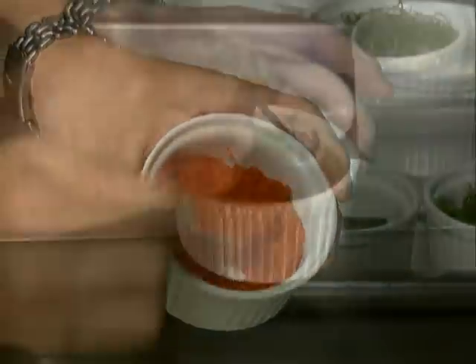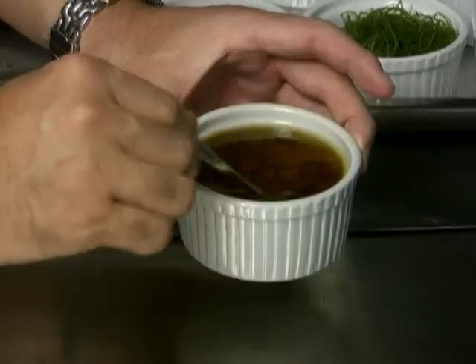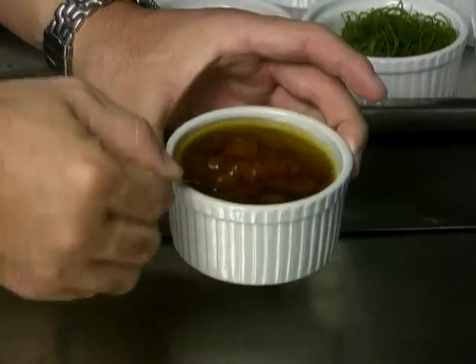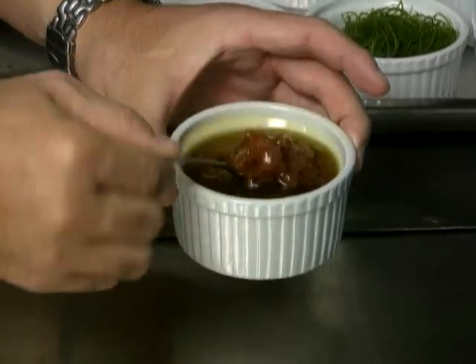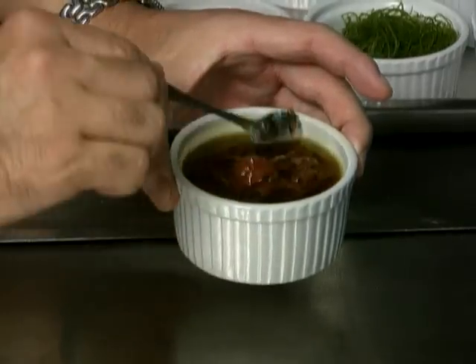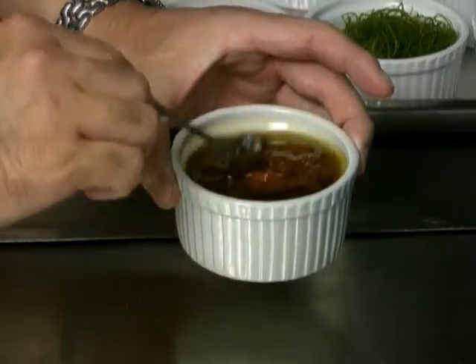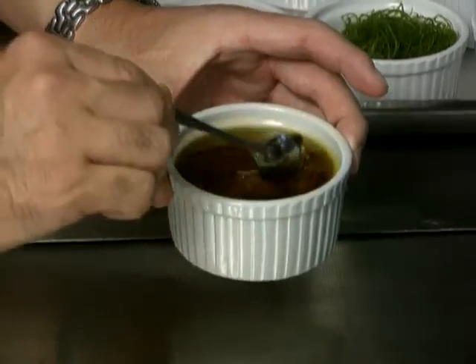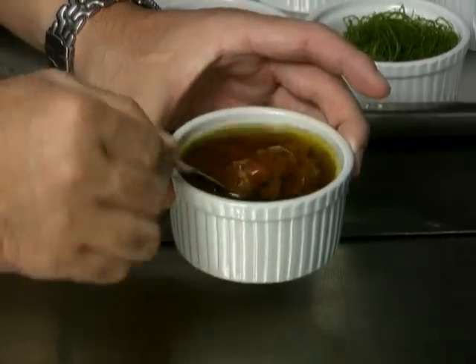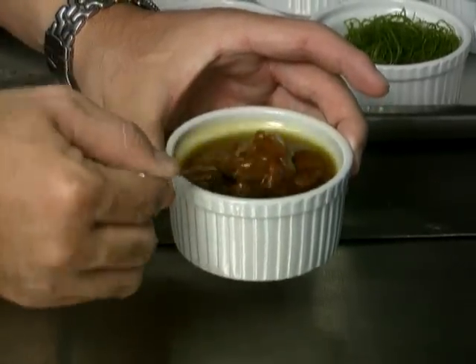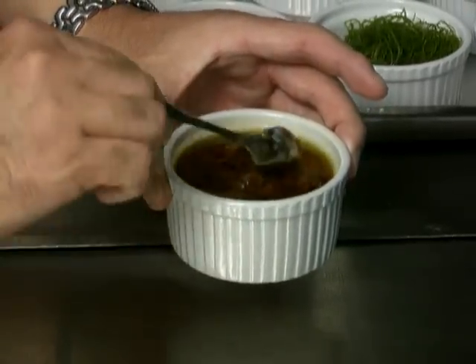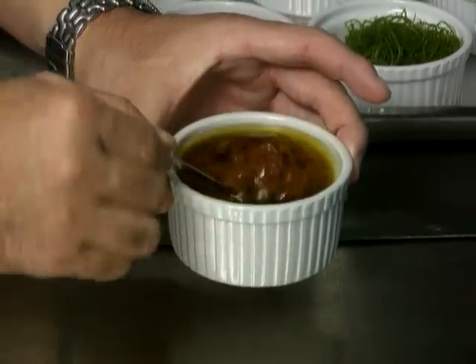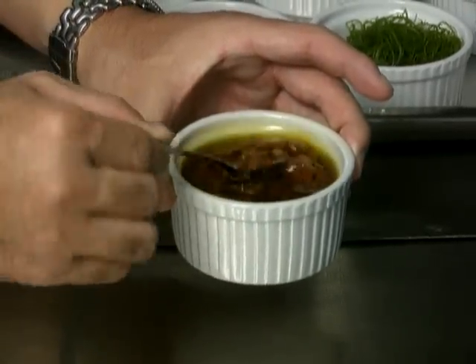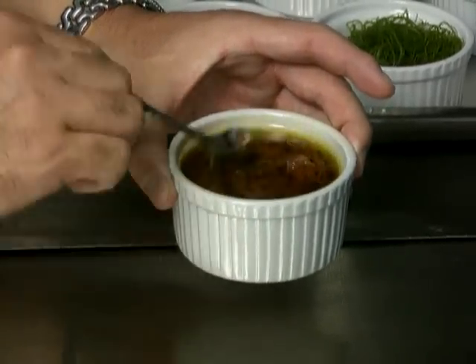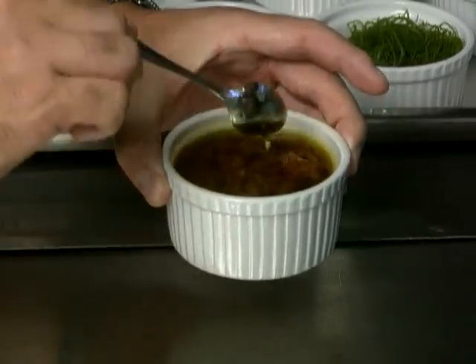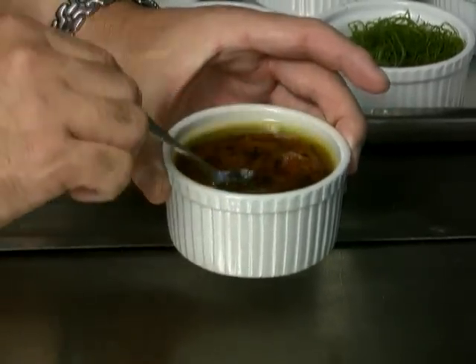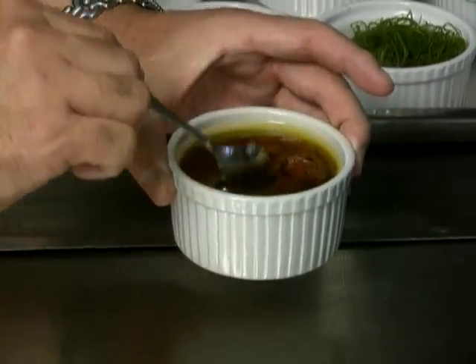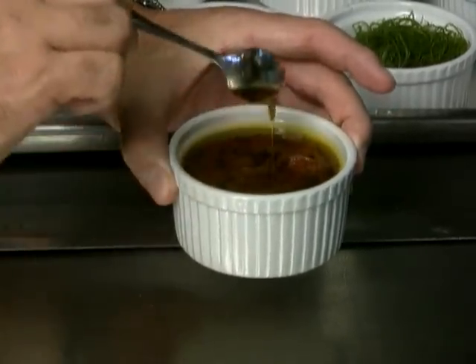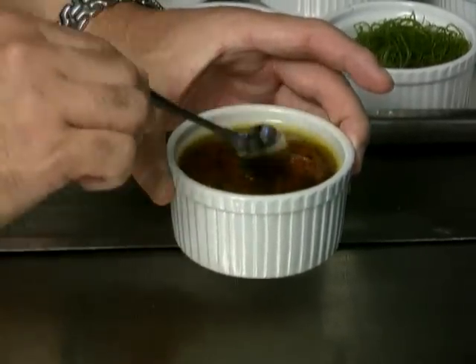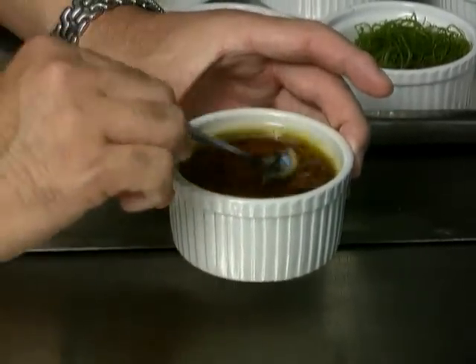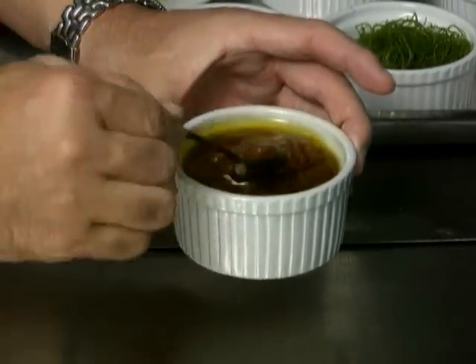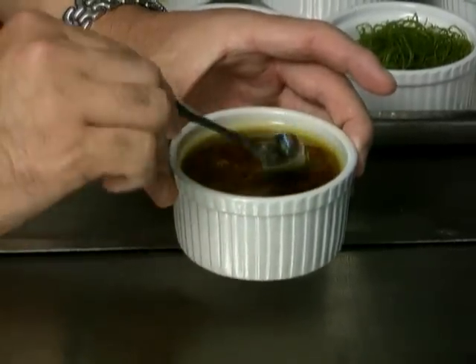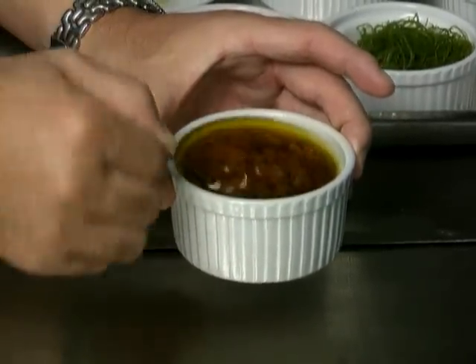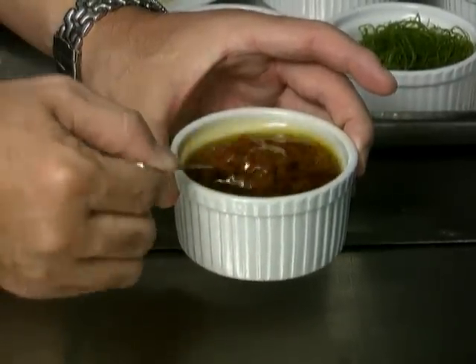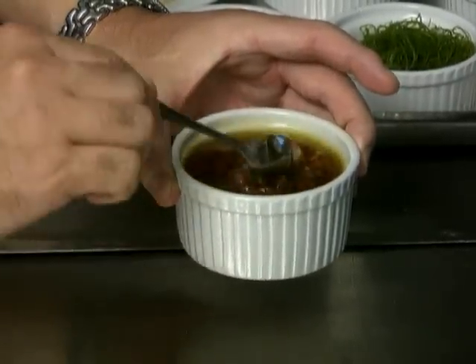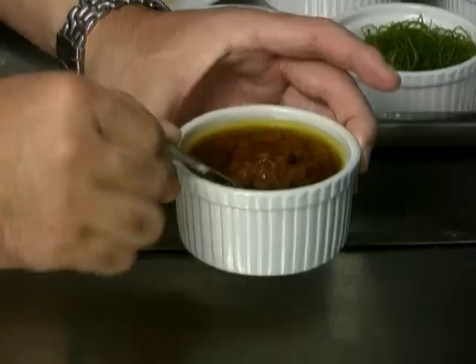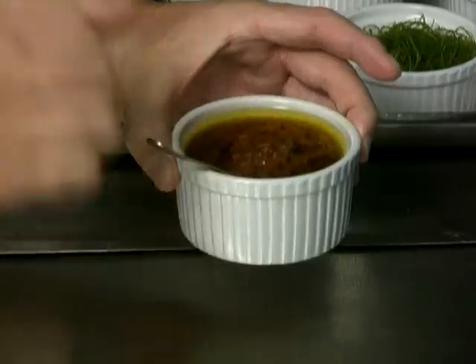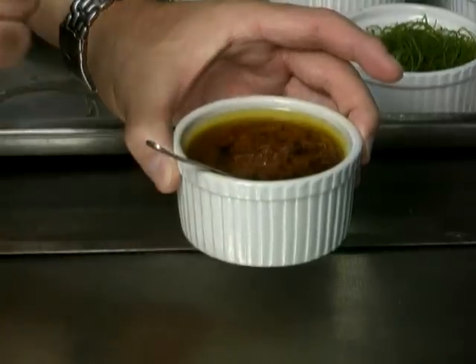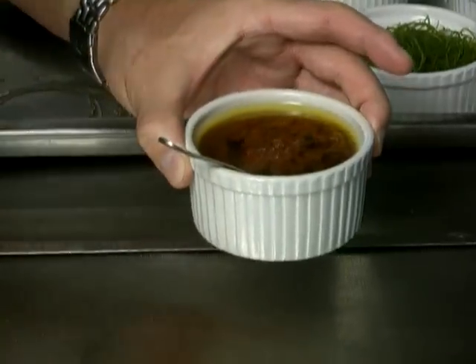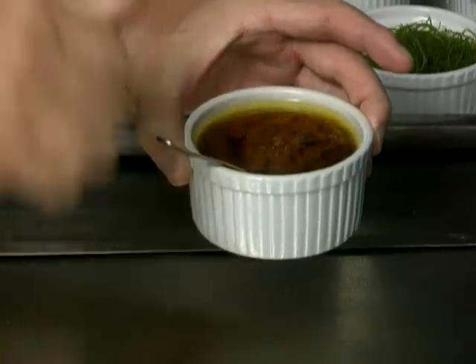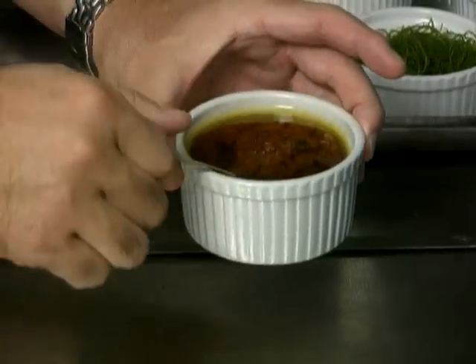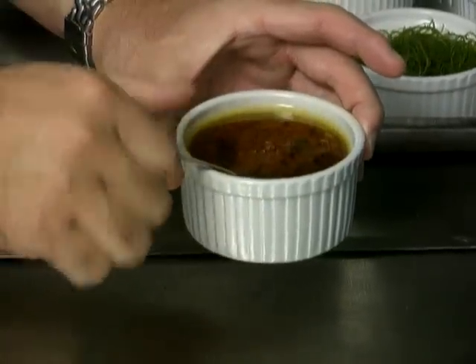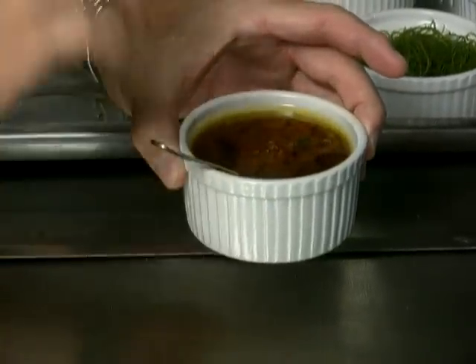Finally, a fabulous sauce for the ravioli made with a tomato base, basil, and a rice vinegar flavoured with dried kelp and some extra virgin olive oil.